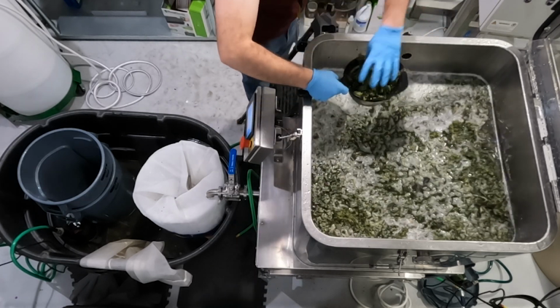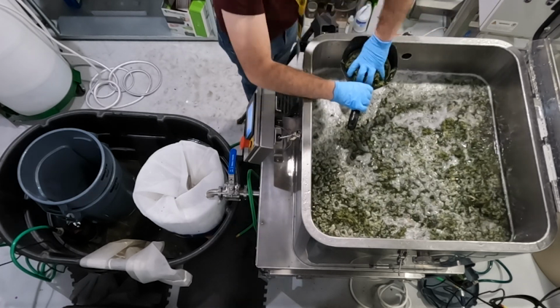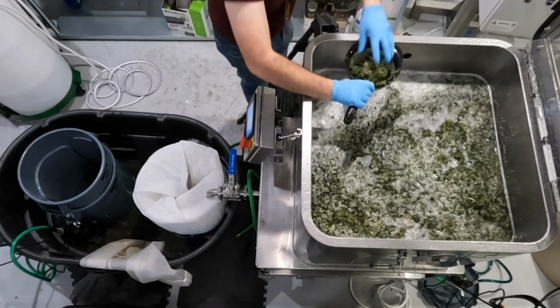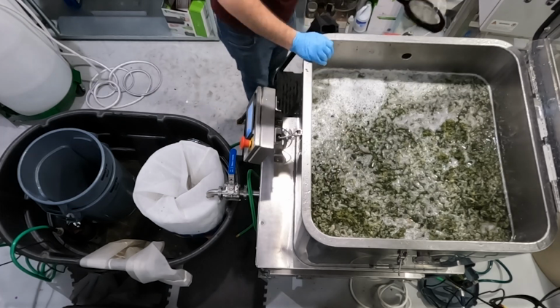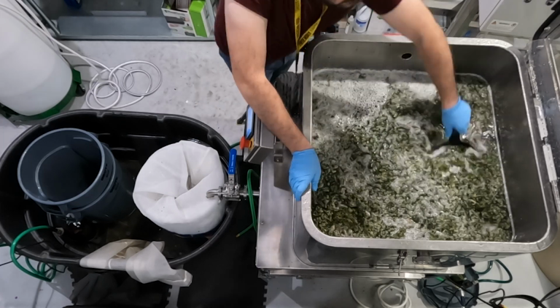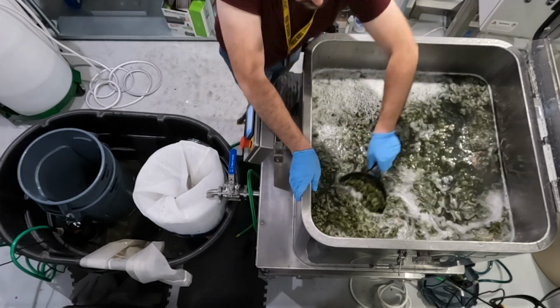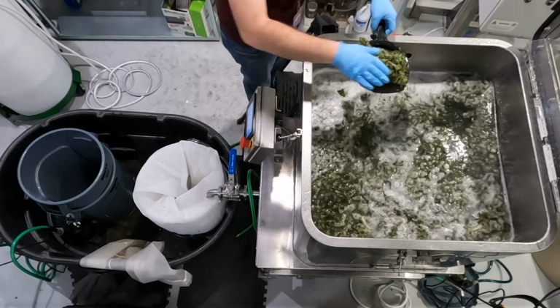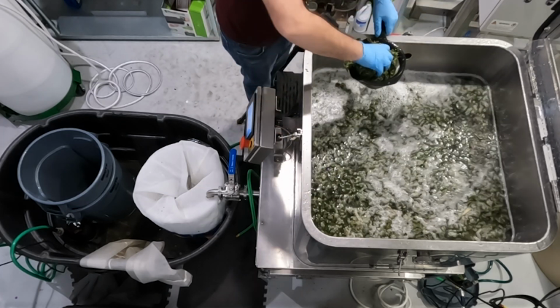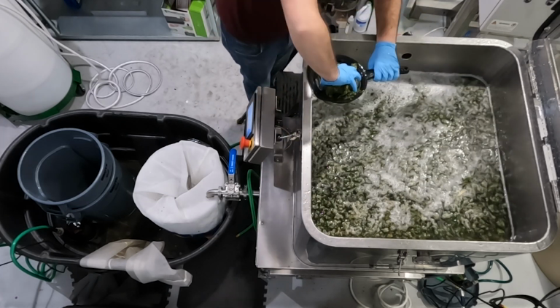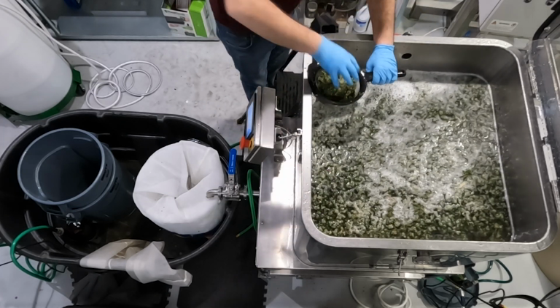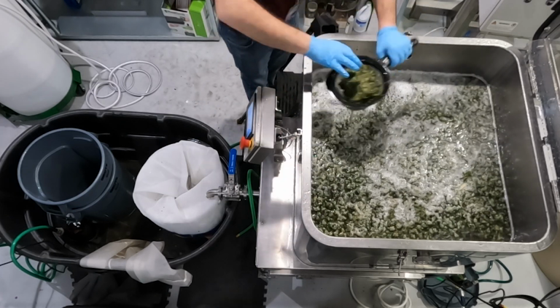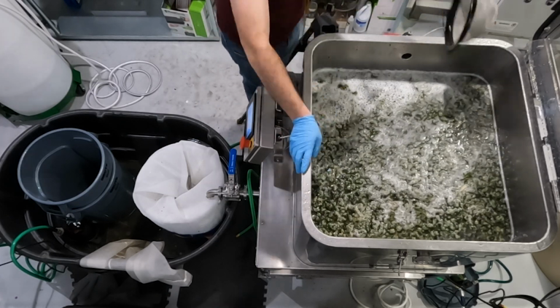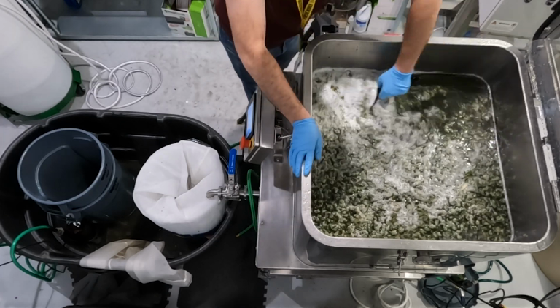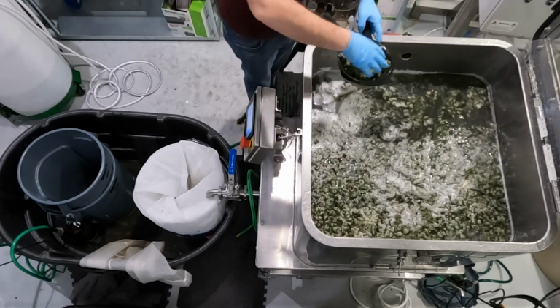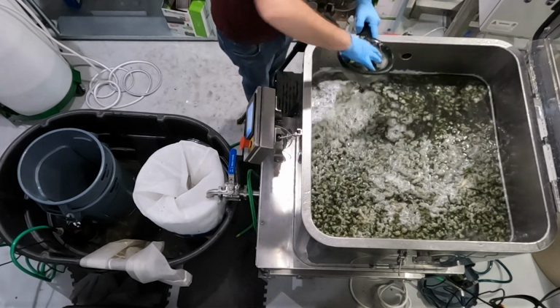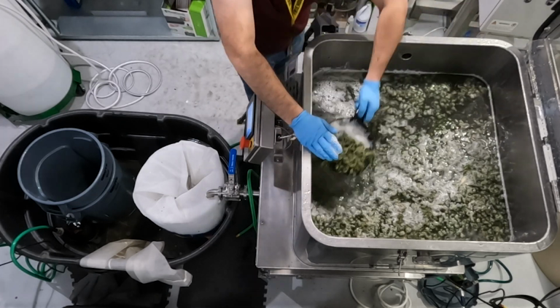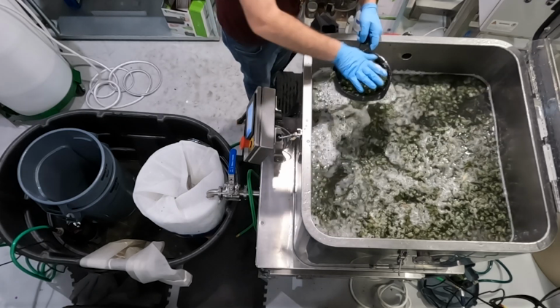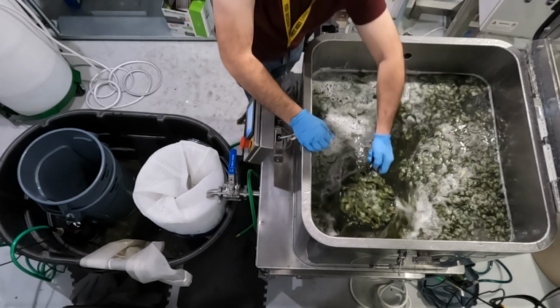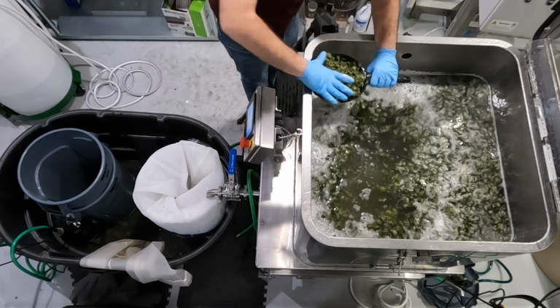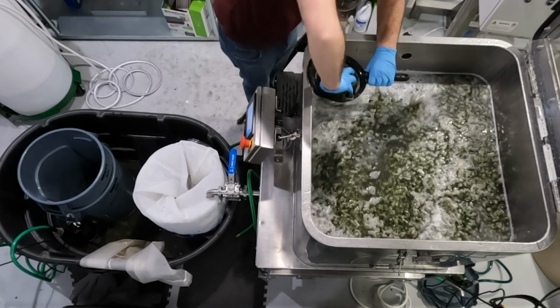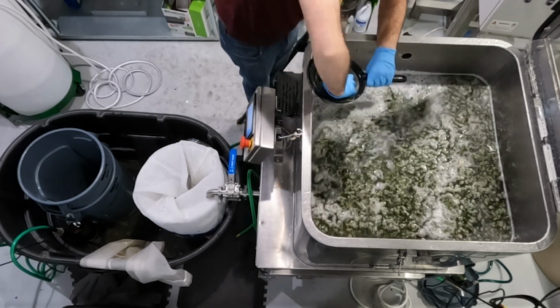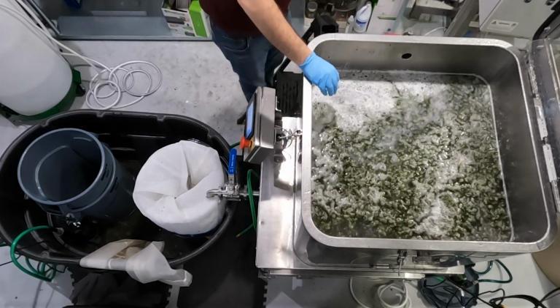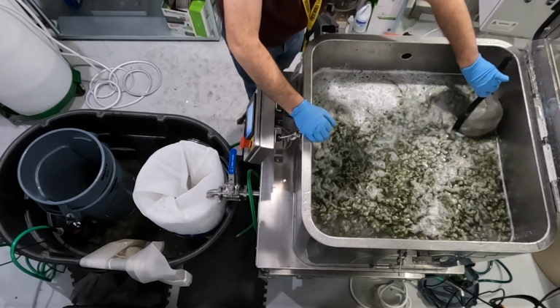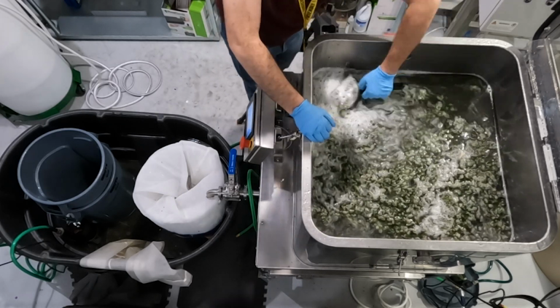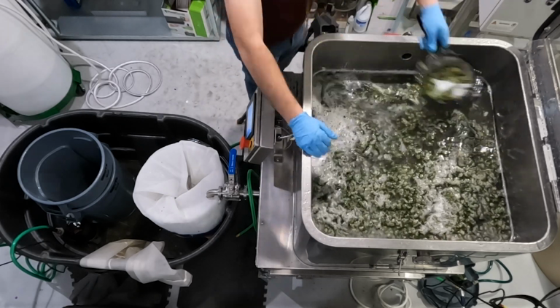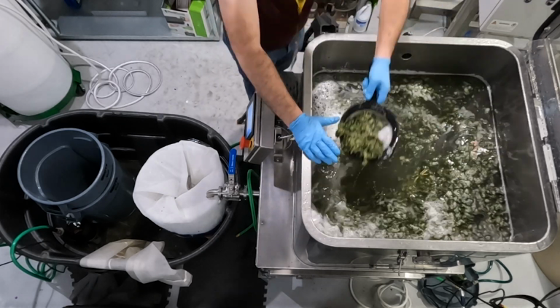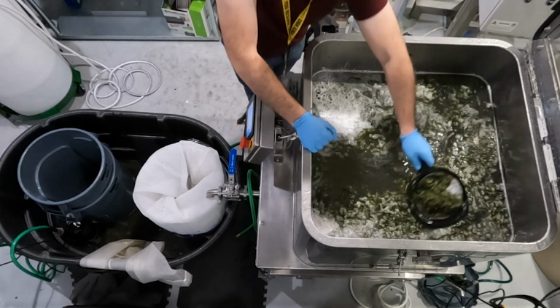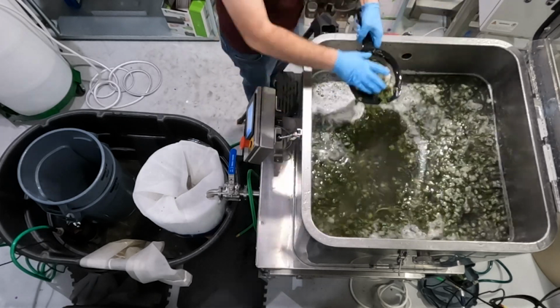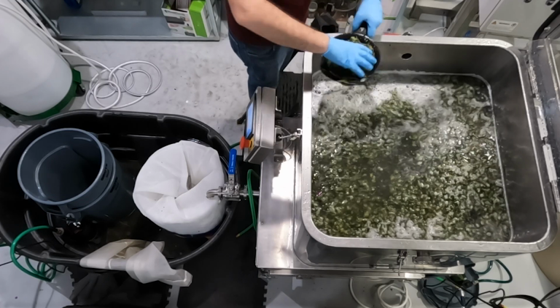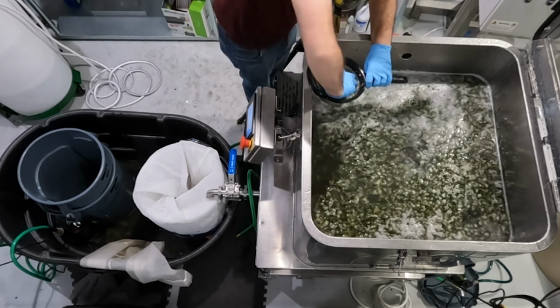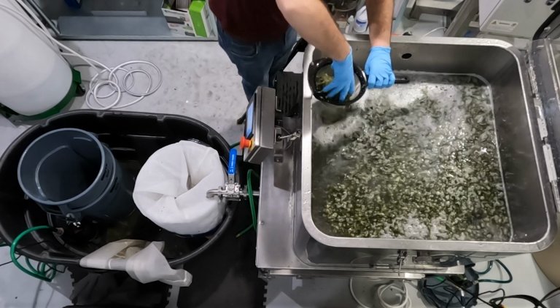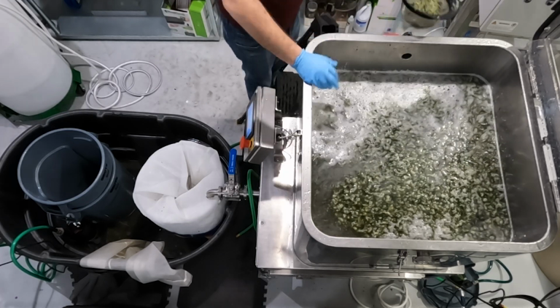So we decided to really take a deep dive into the difference between our system and how a competitor might operate, so you can clearly see just how cumbersome it can be to clean some of these machines.